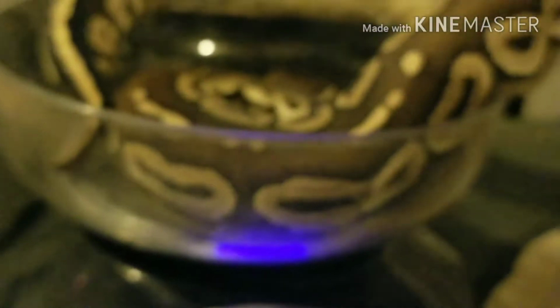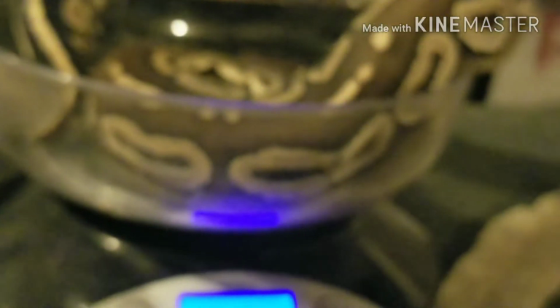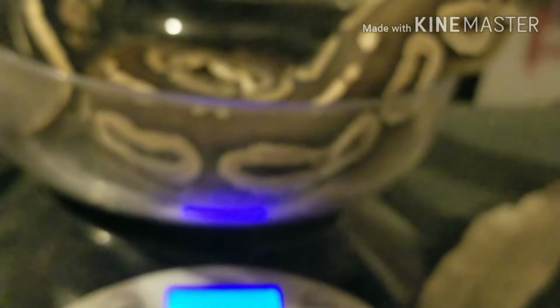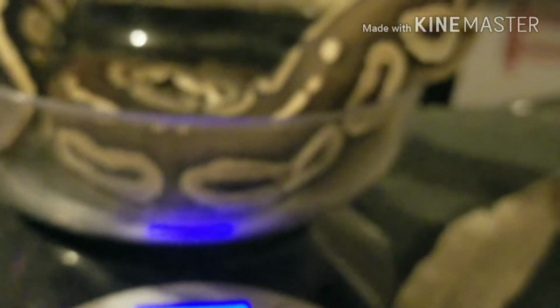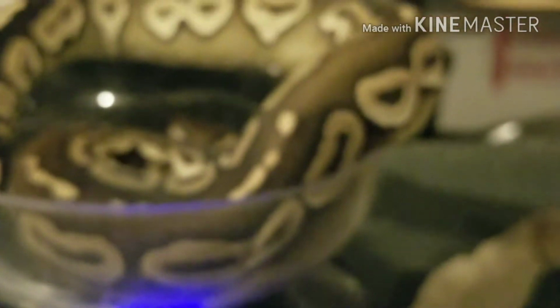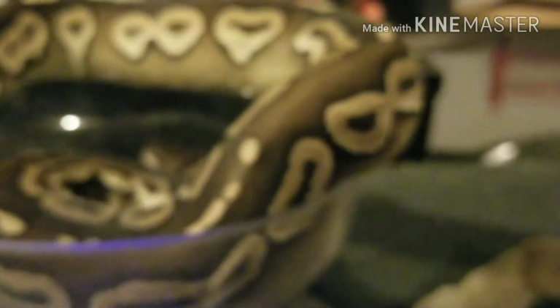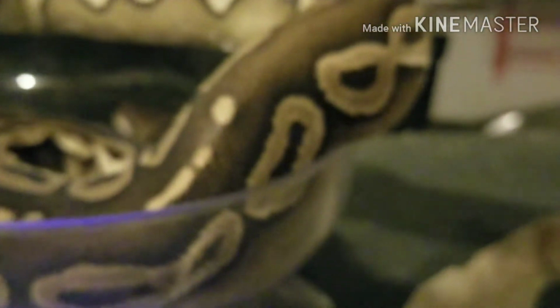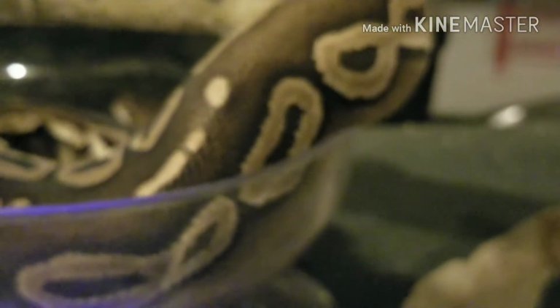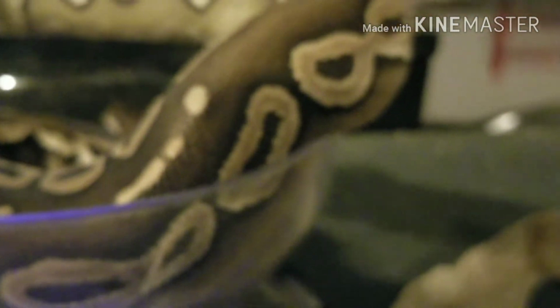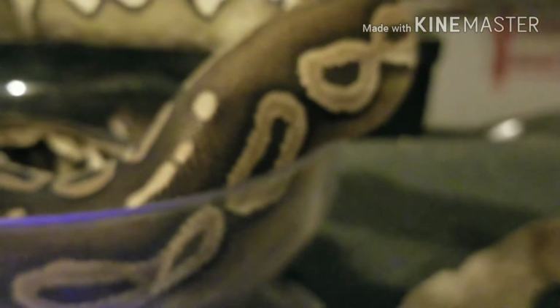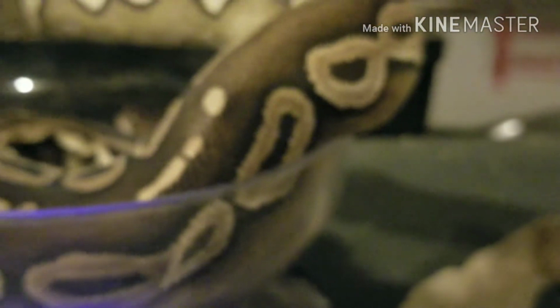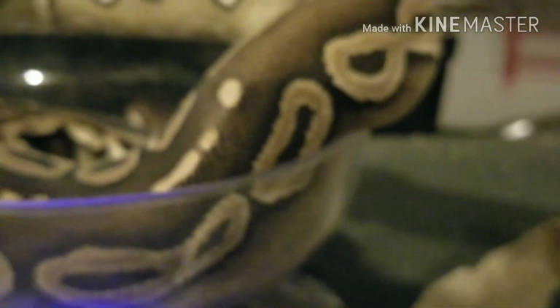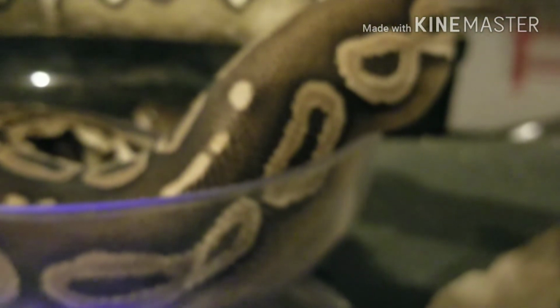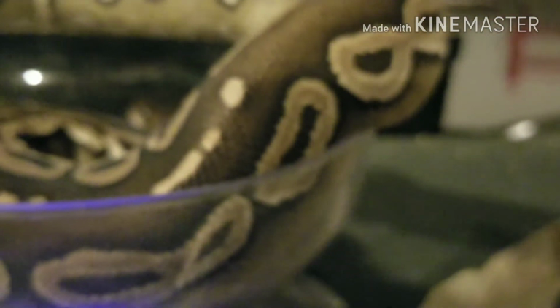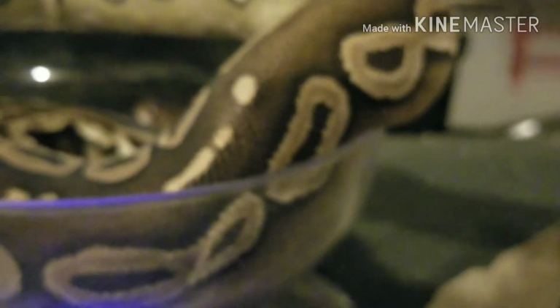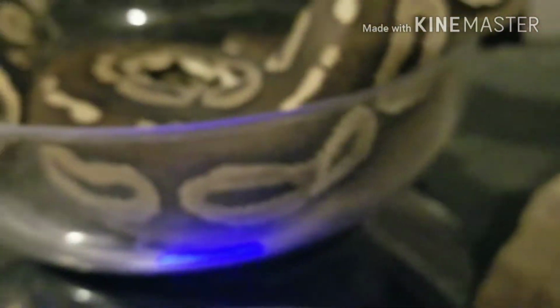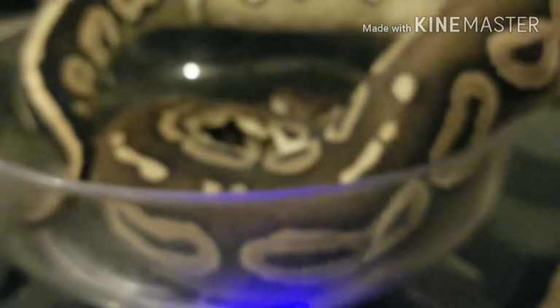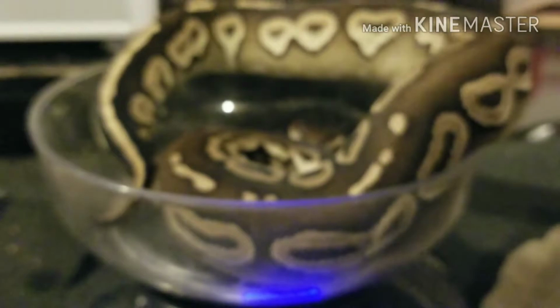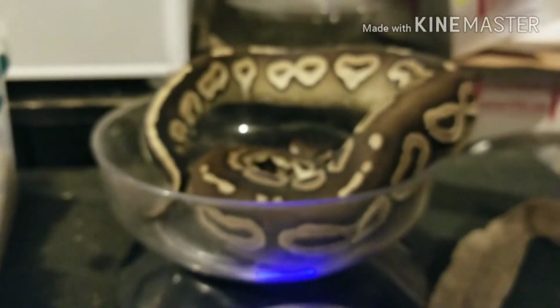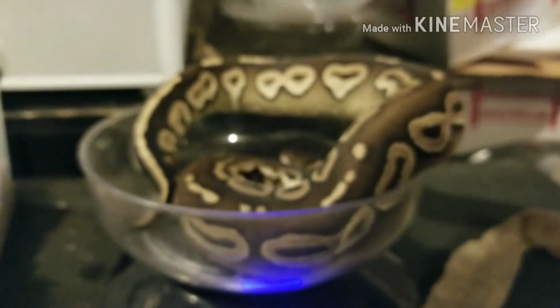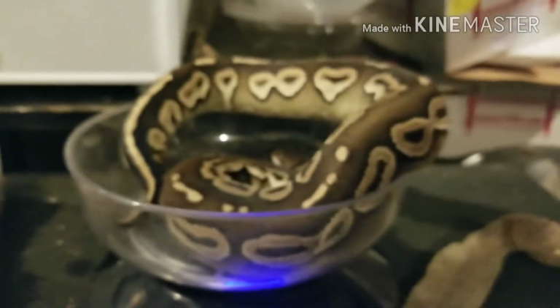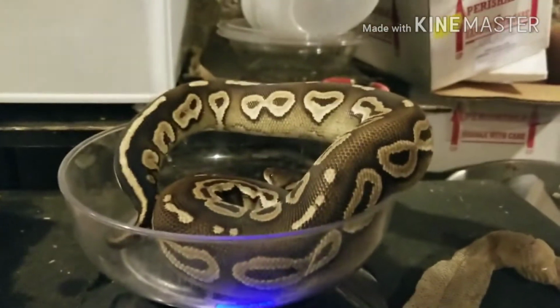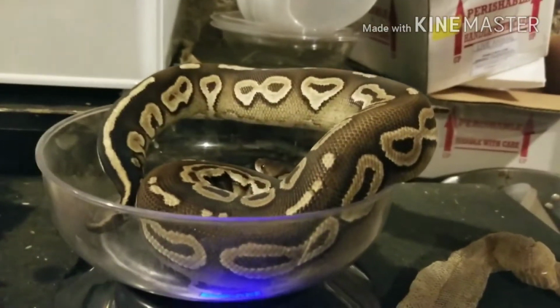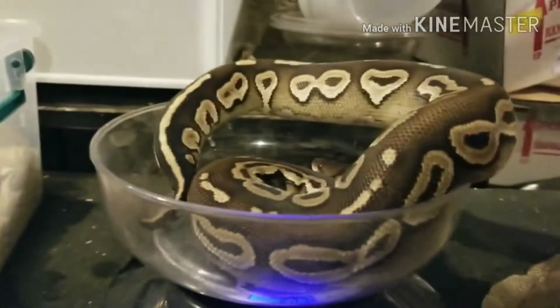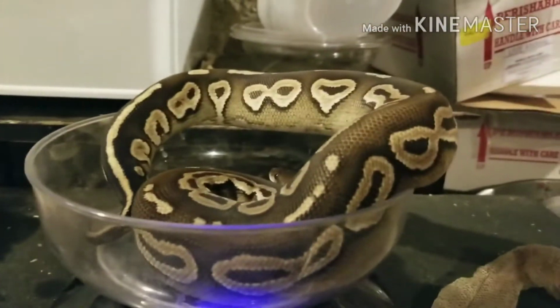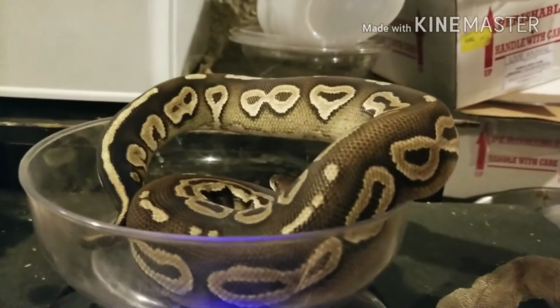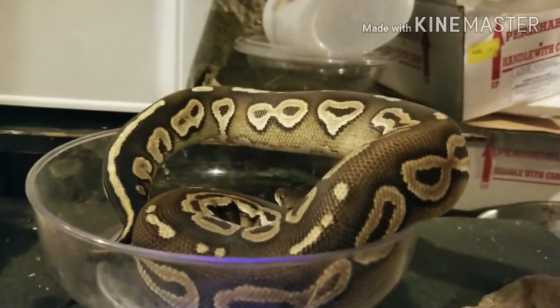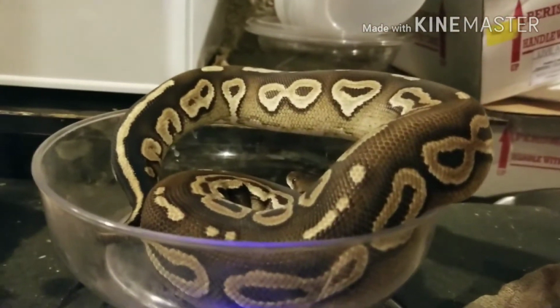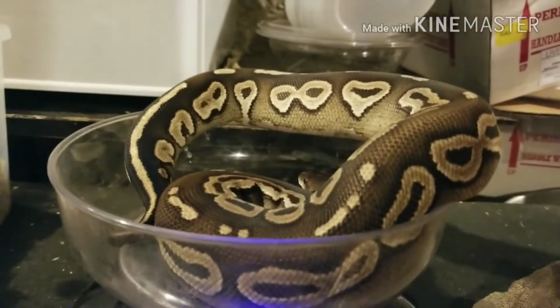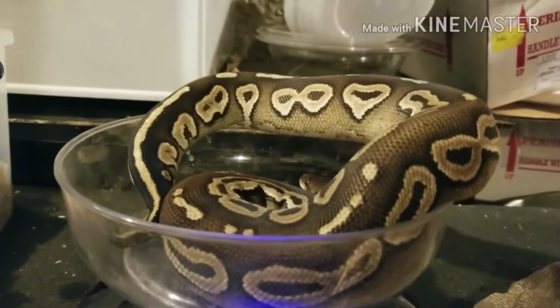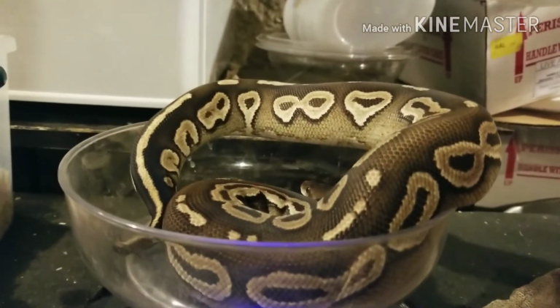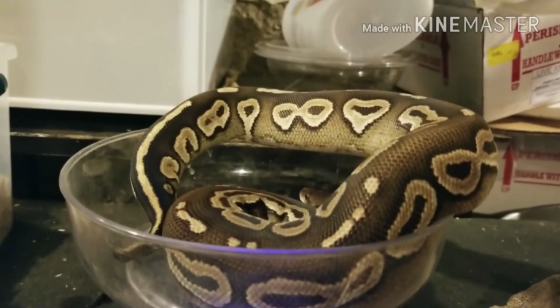He's getting up there, he's growing quick. He's a big time eater. Never had a problem with this Black Magic. He is just an outstanding animal as far as I'm concerned.